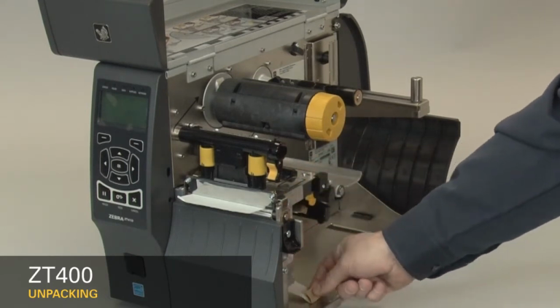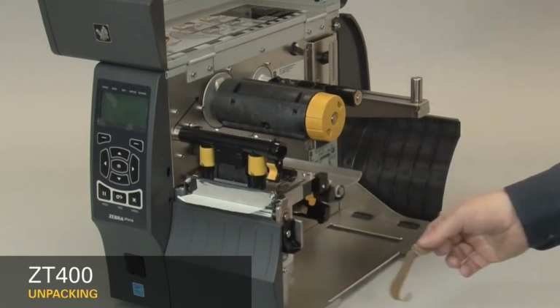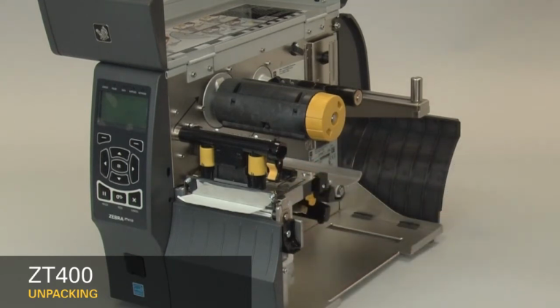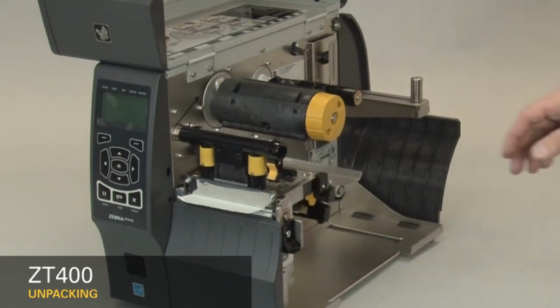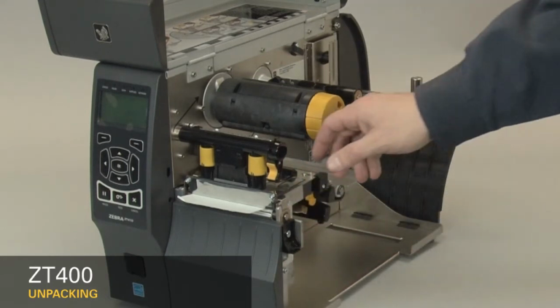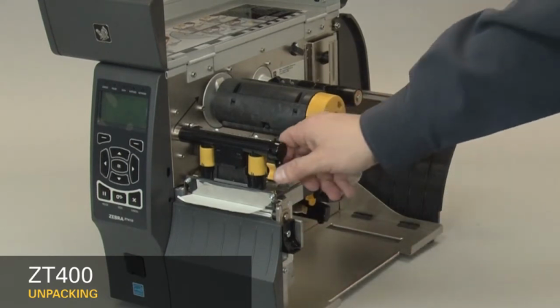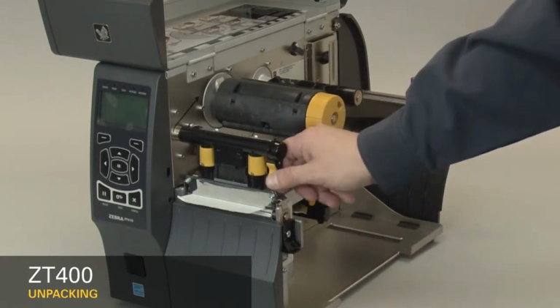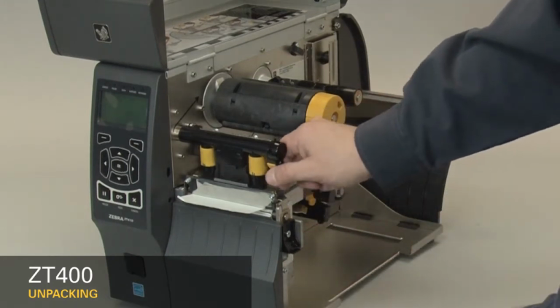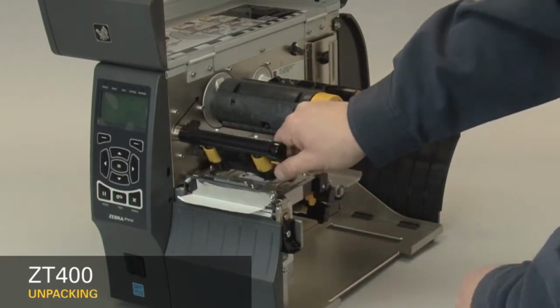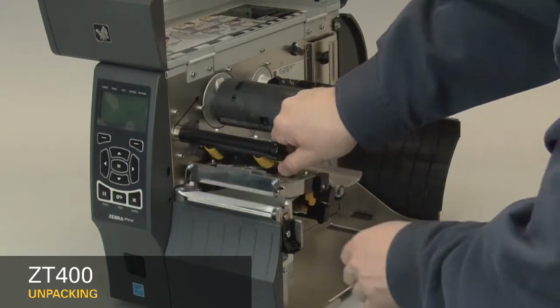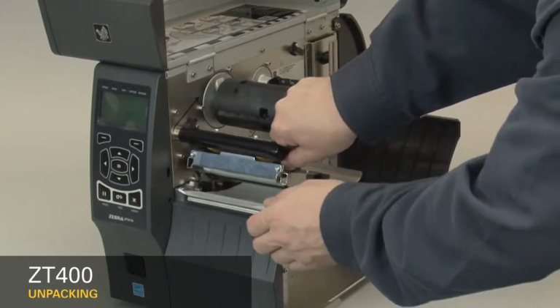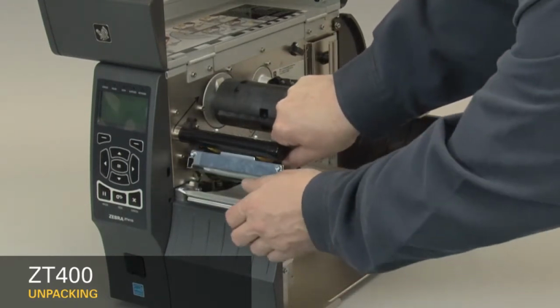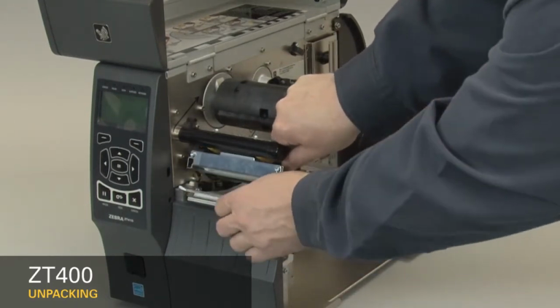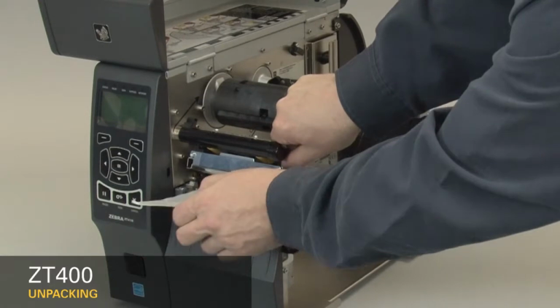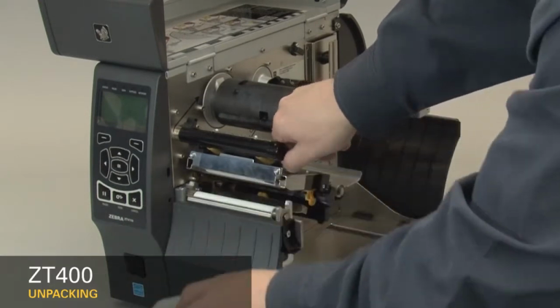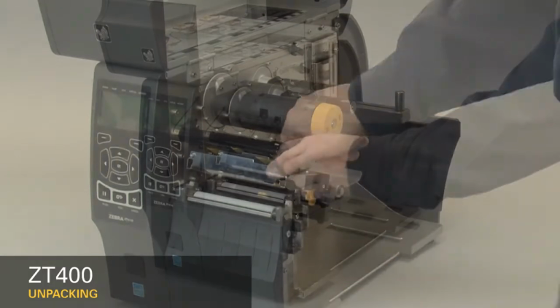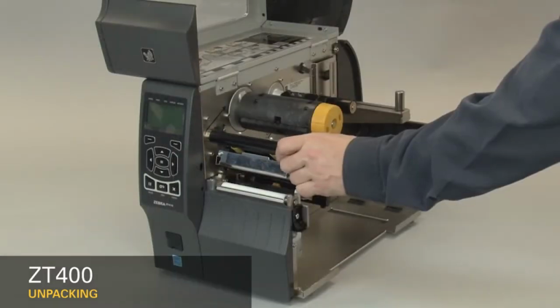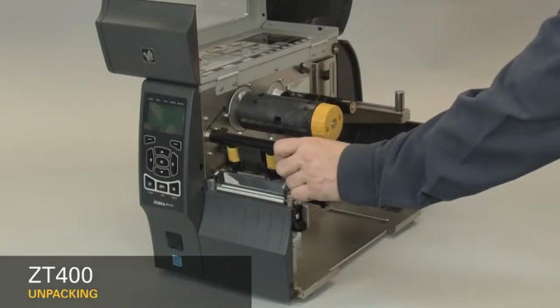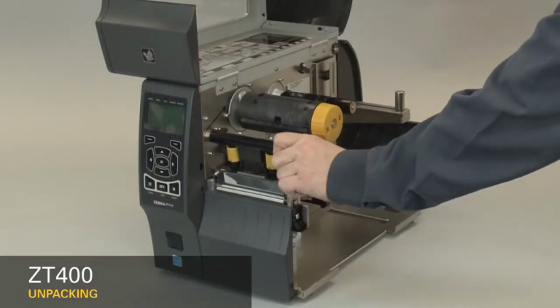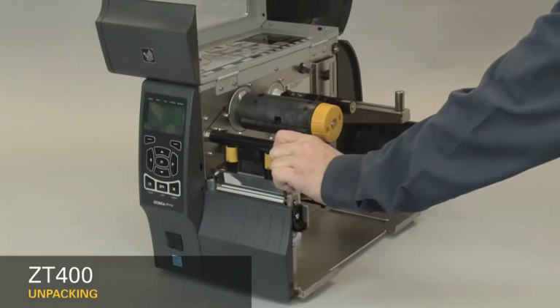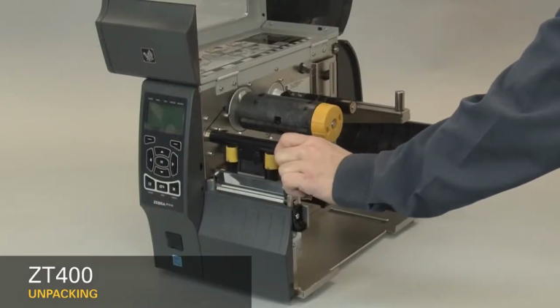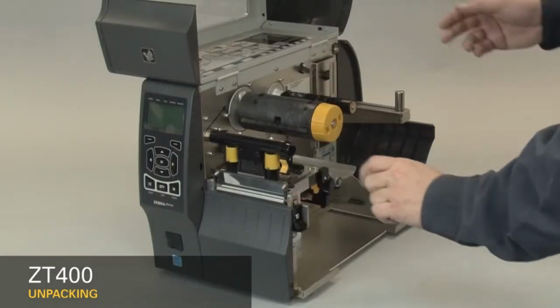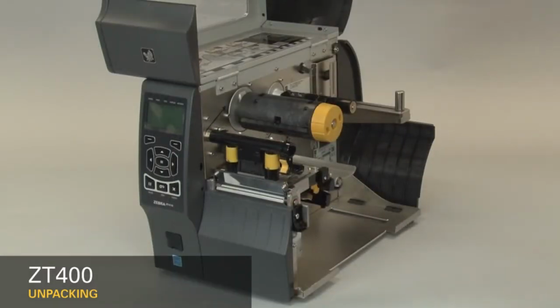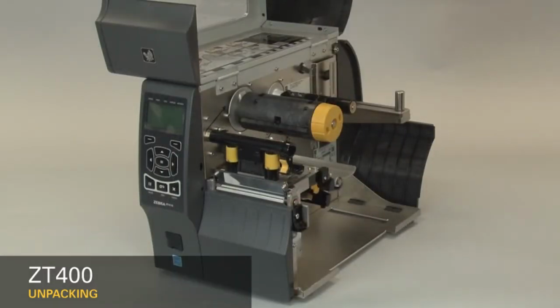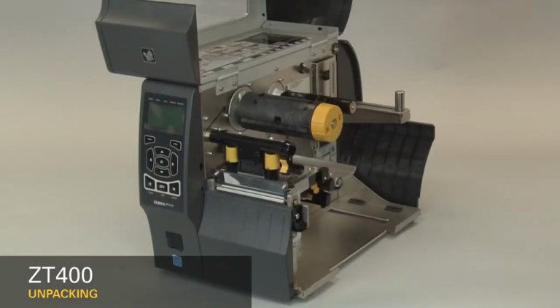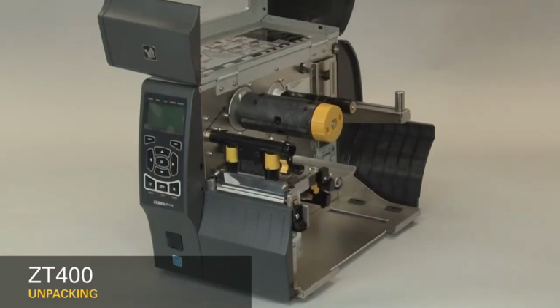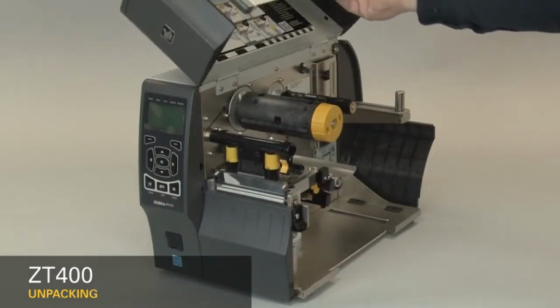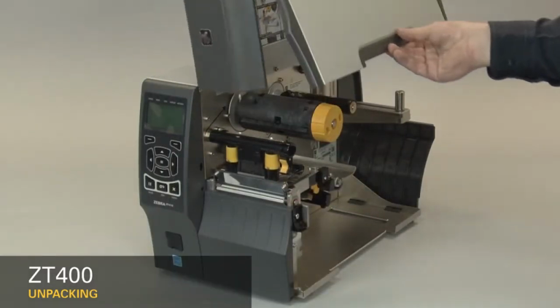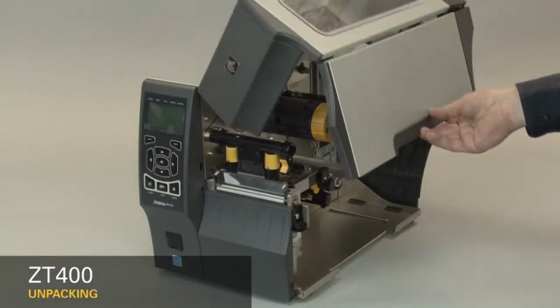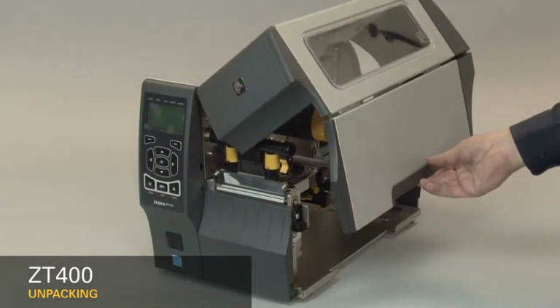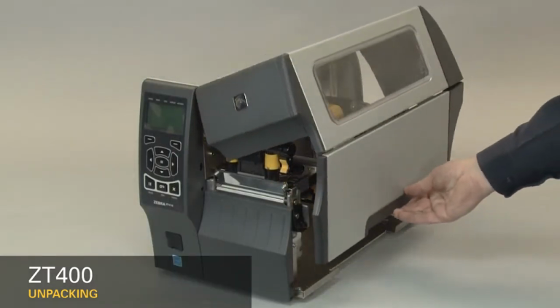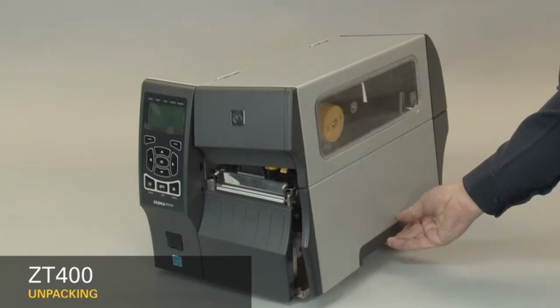Open the print head. Remove the label used in shipping. Close the printer. Close the media door. Save all the packing materials.